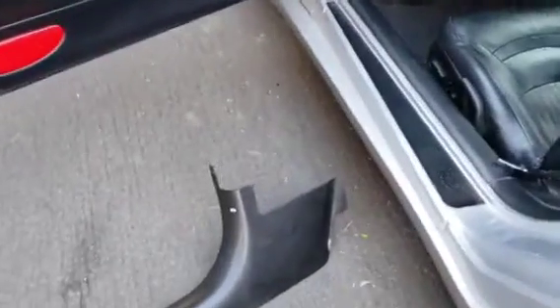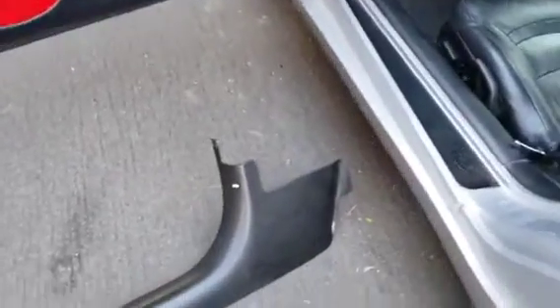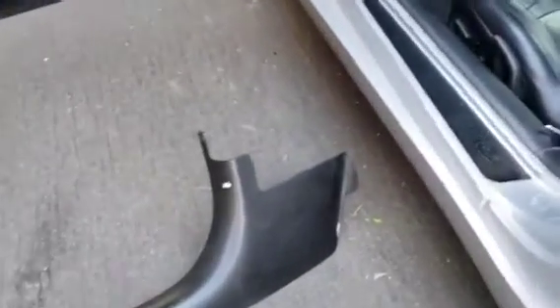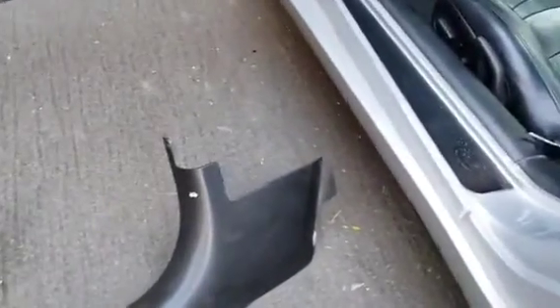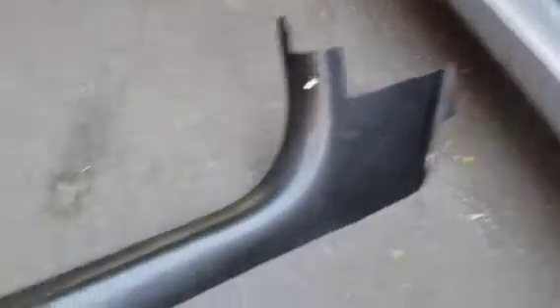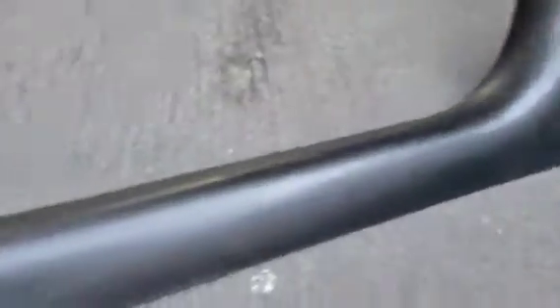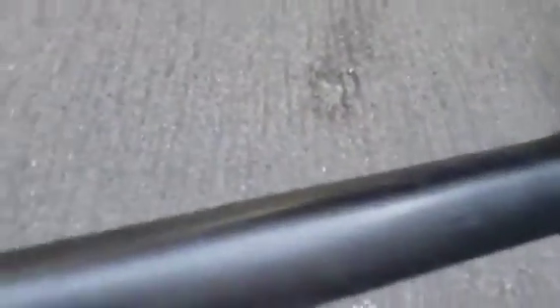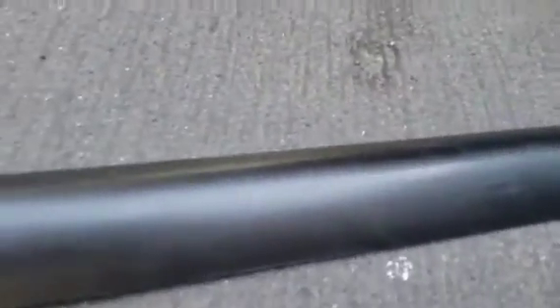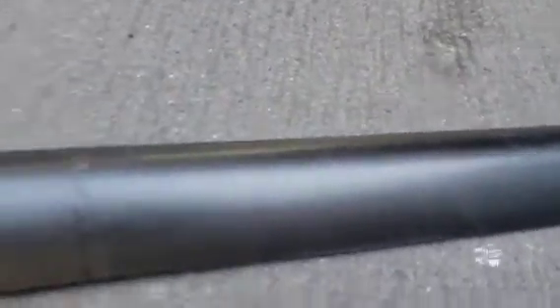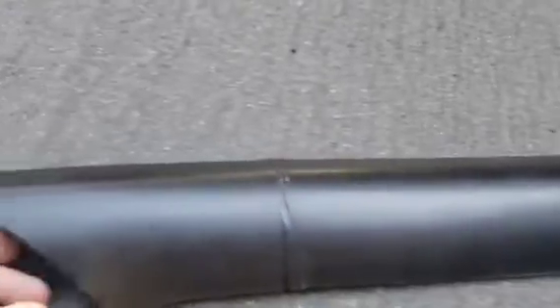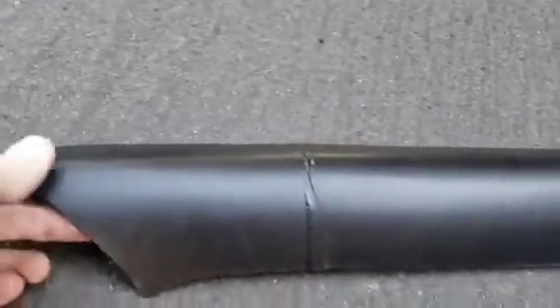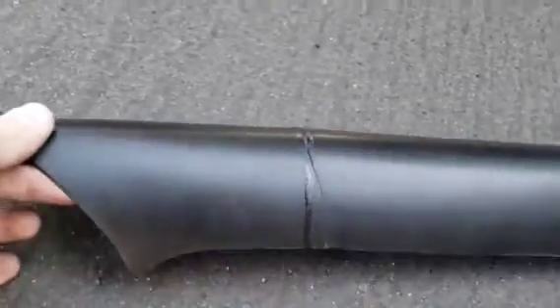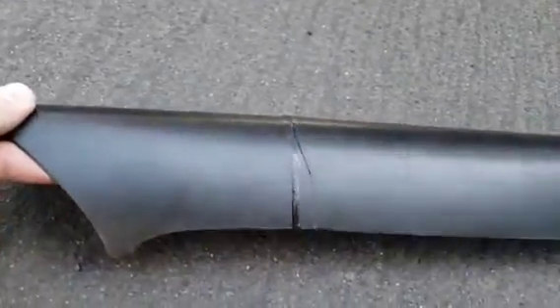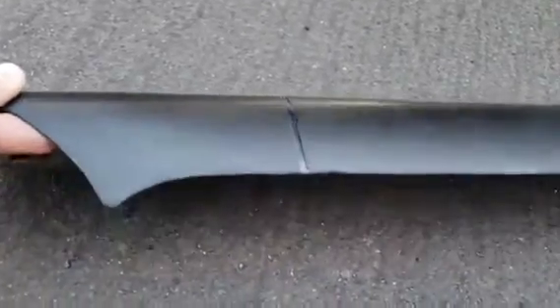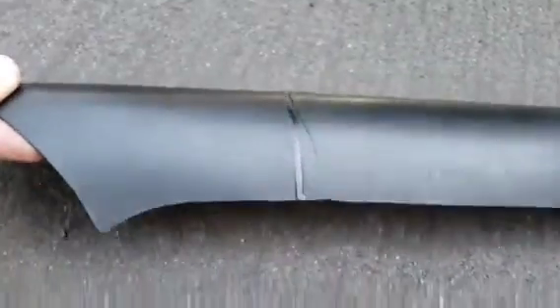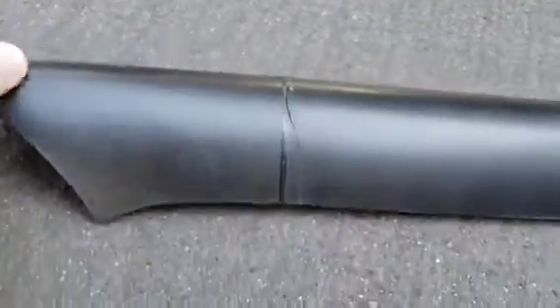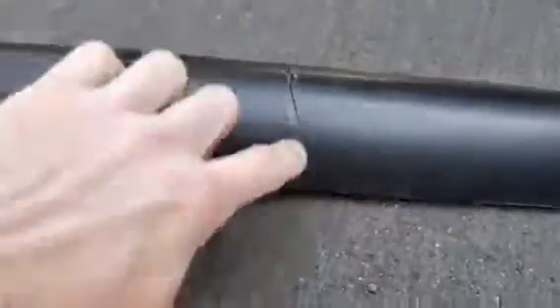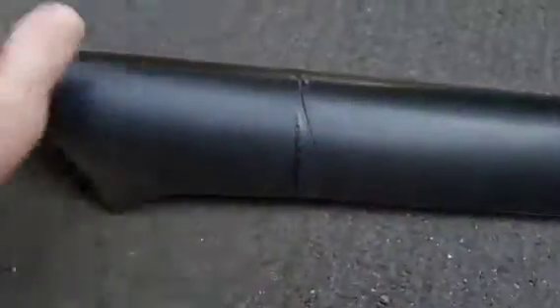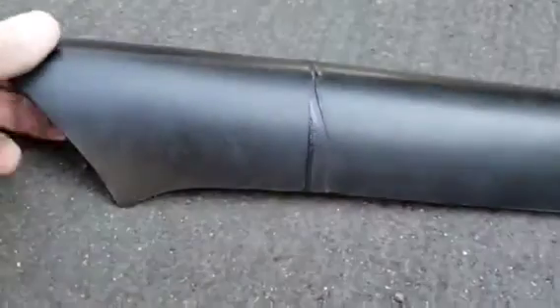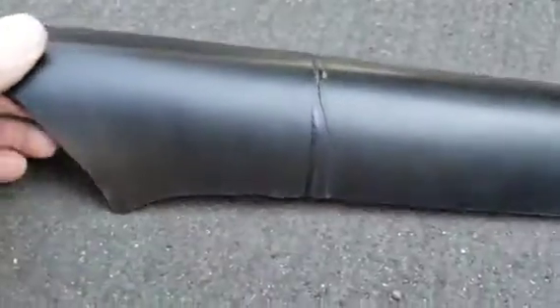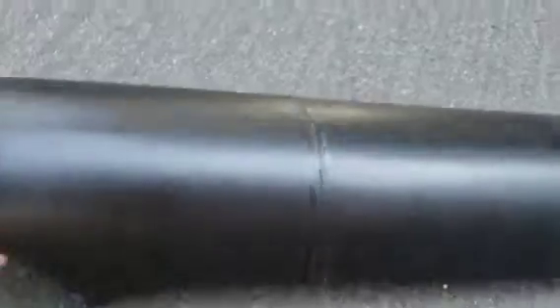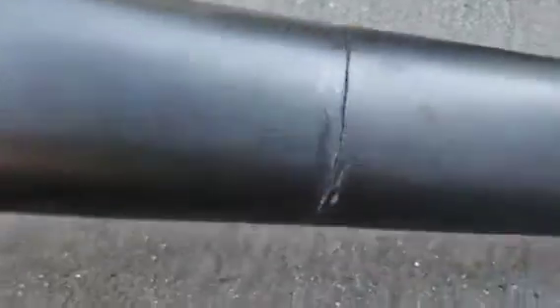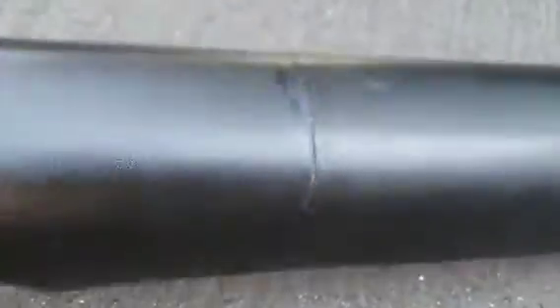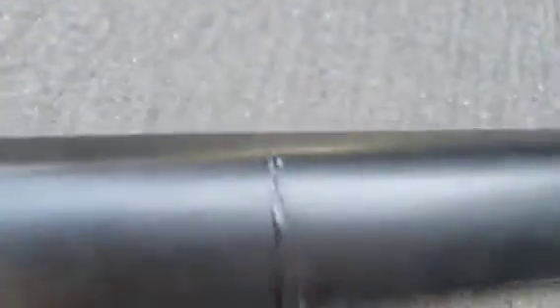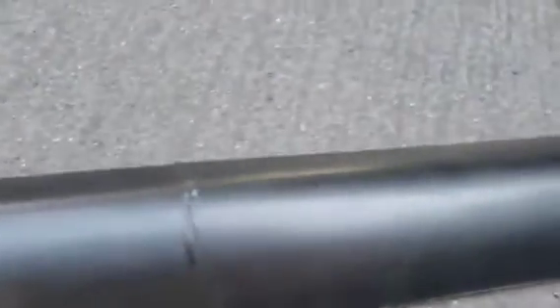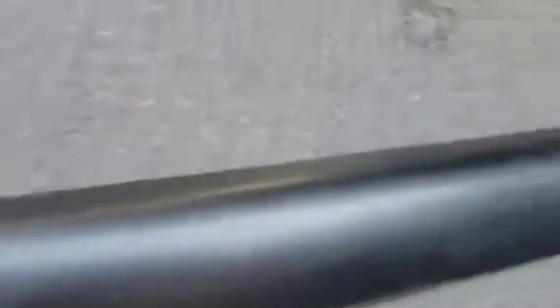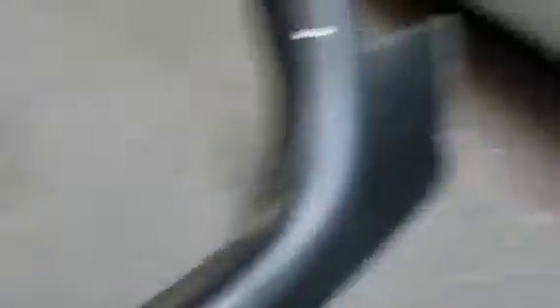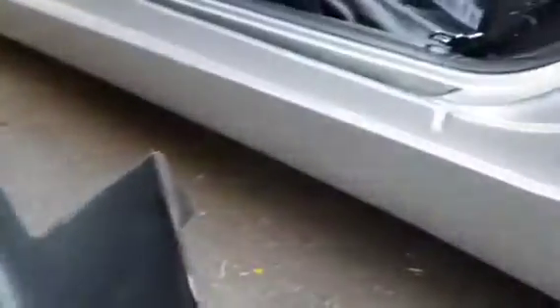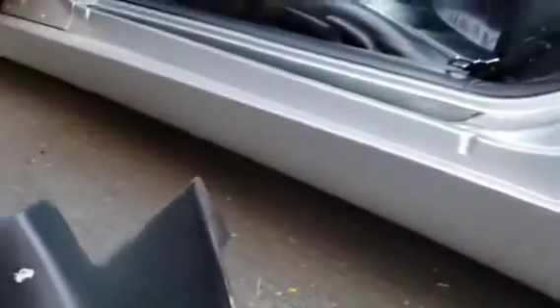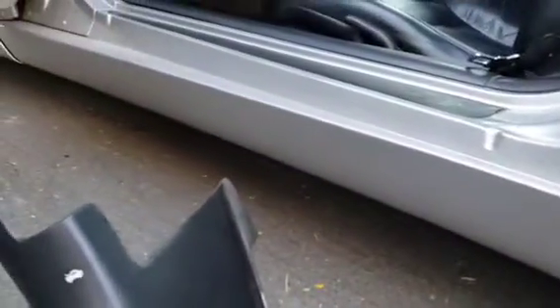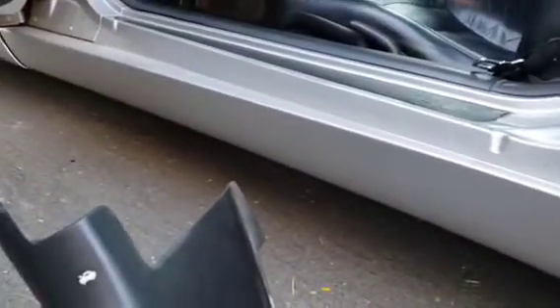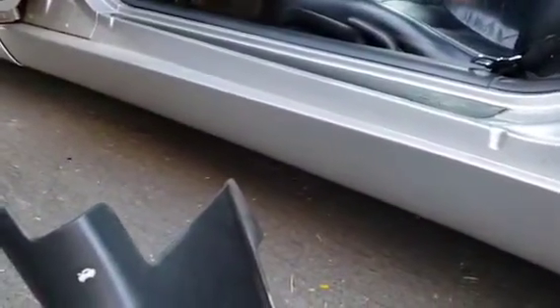Now you can see here, this was the one I just took out, and this crack here. I'd tried to repair it before, and that didn't work. So that's been fixed and replaced. Keeping this baby in good shape.